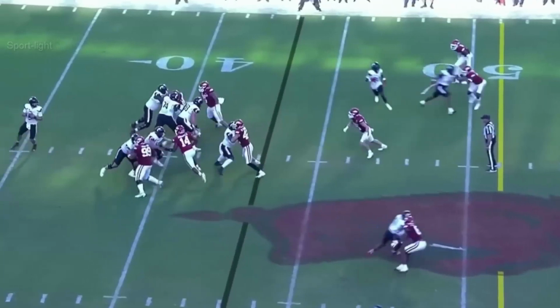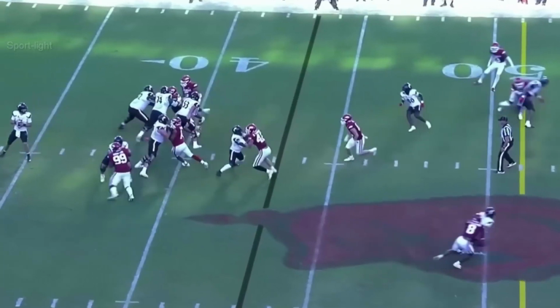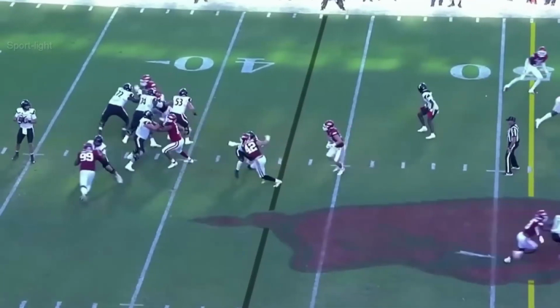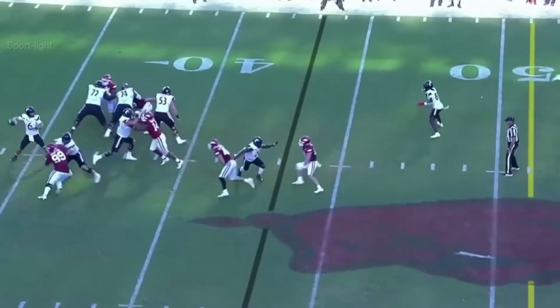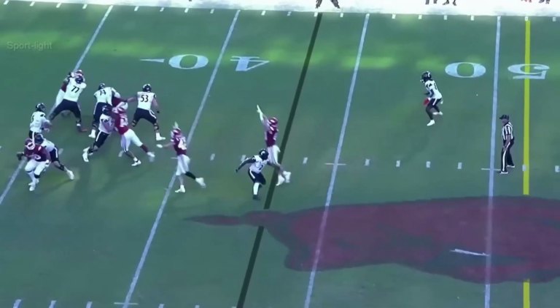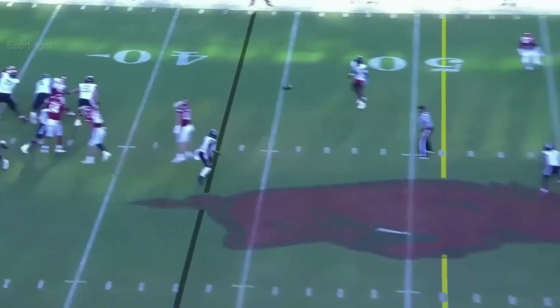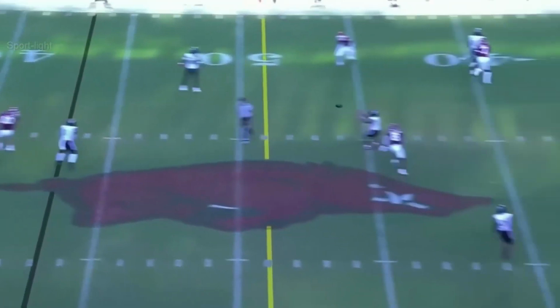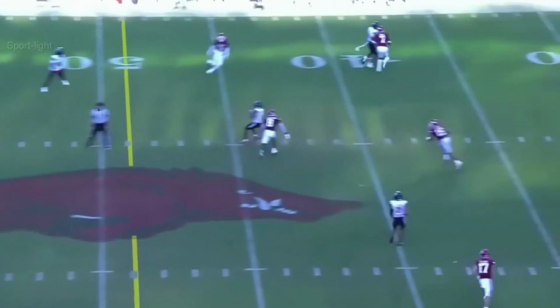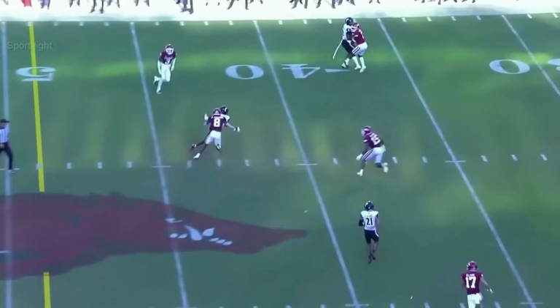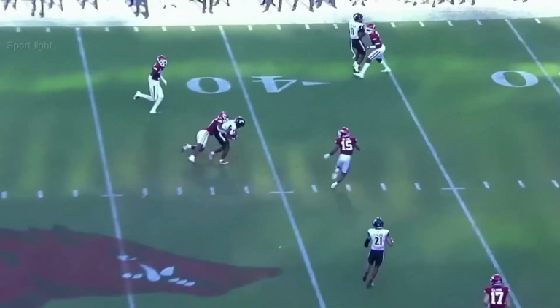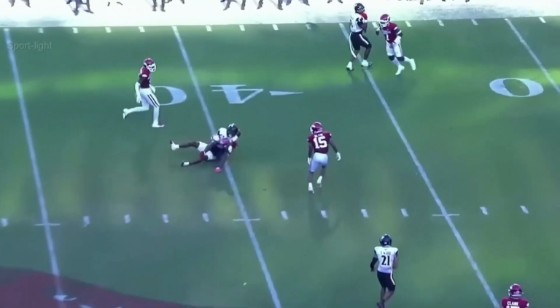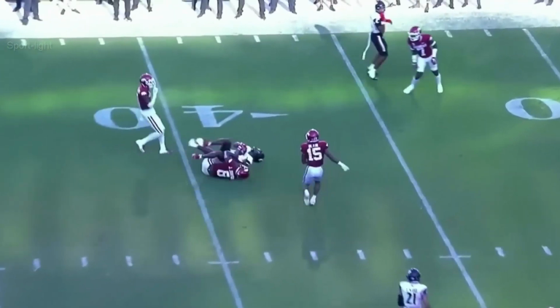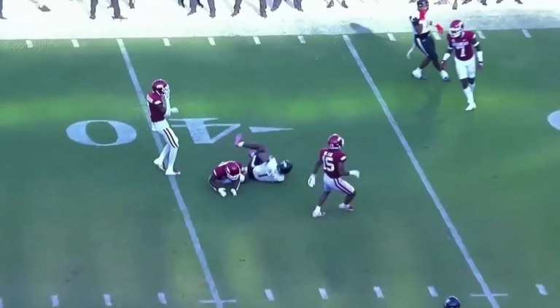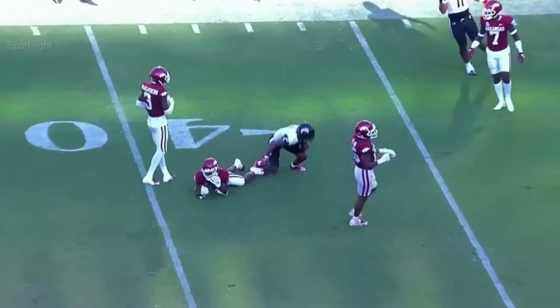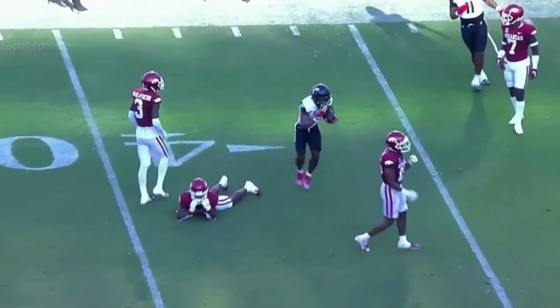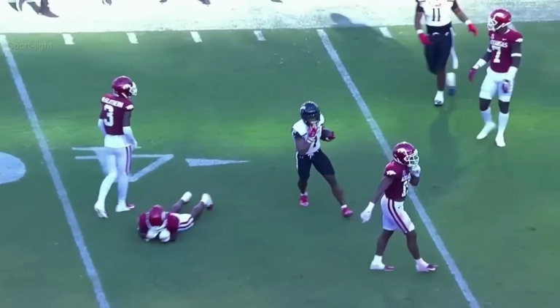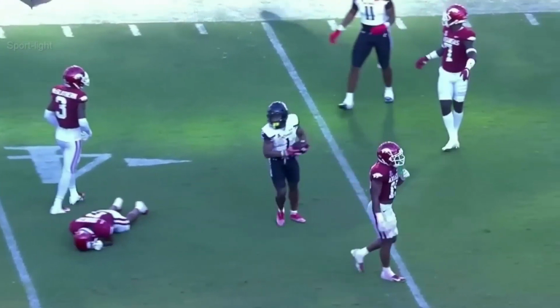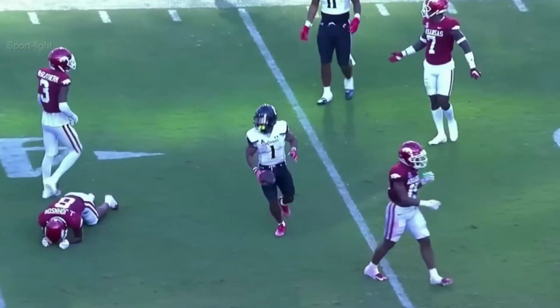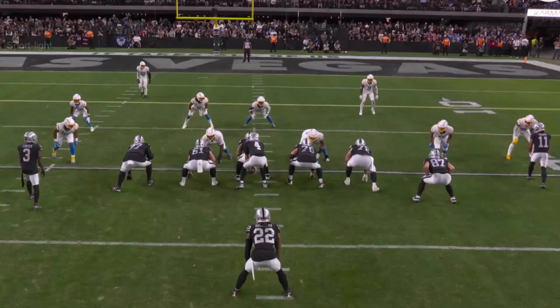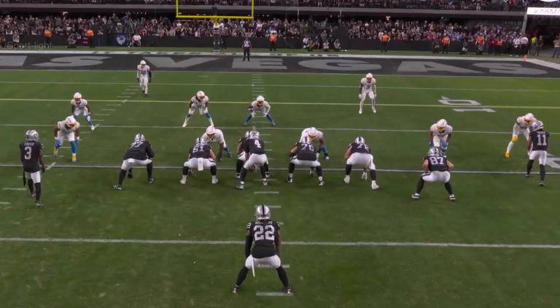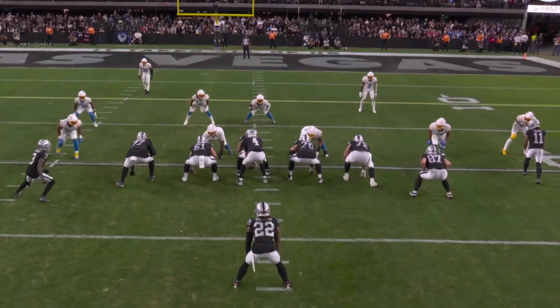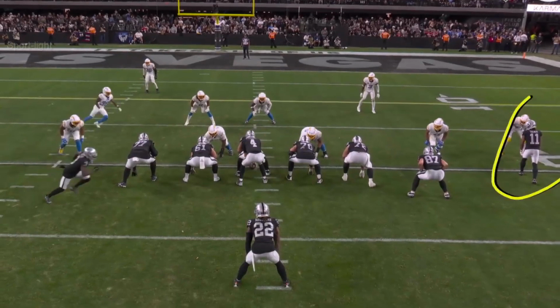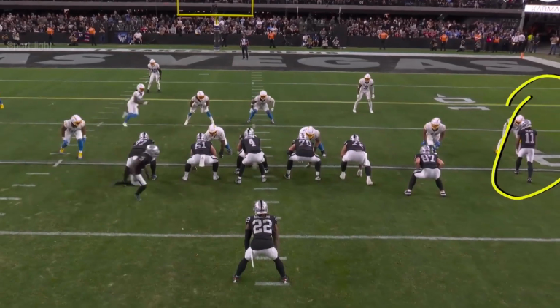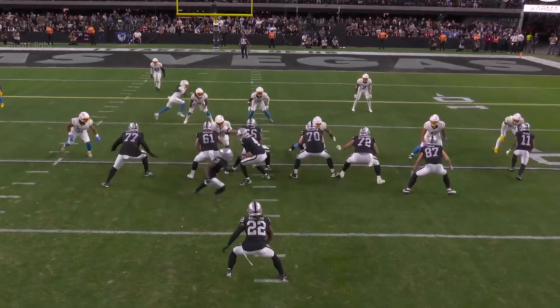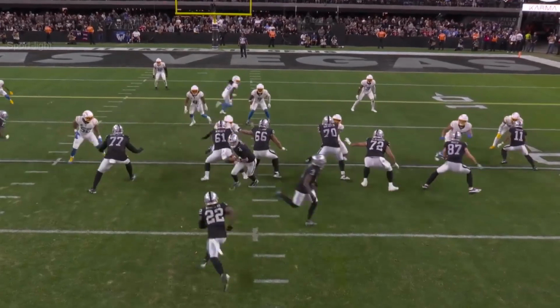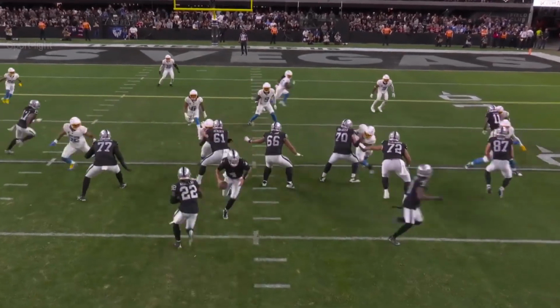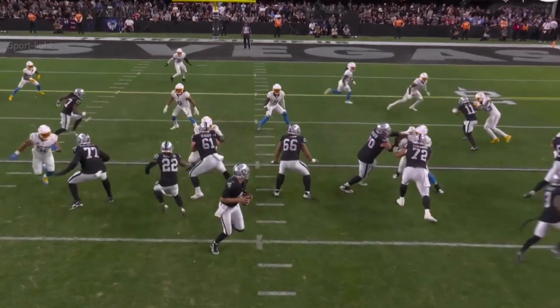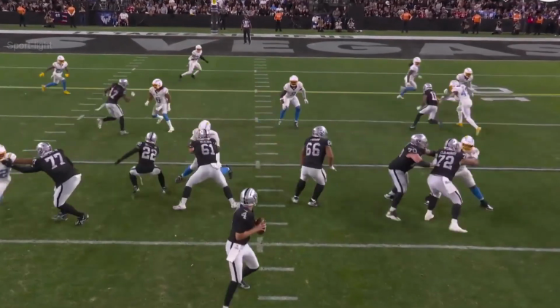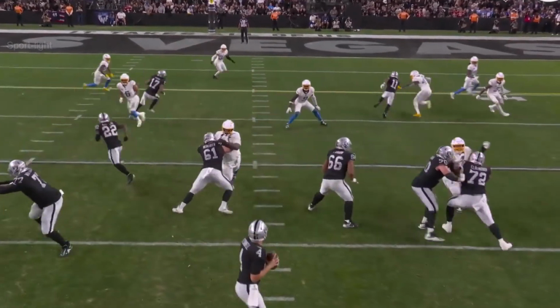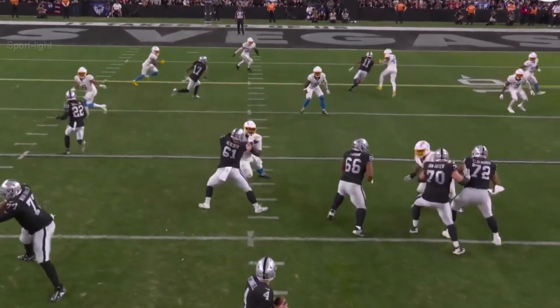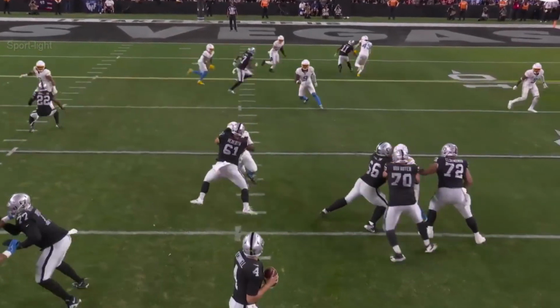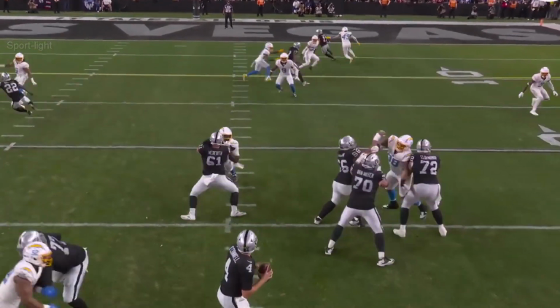Bryant in the pocket. He's going to throw middle. That one is complete for a first down into Arkansas.